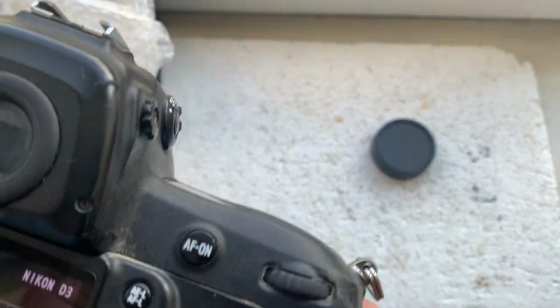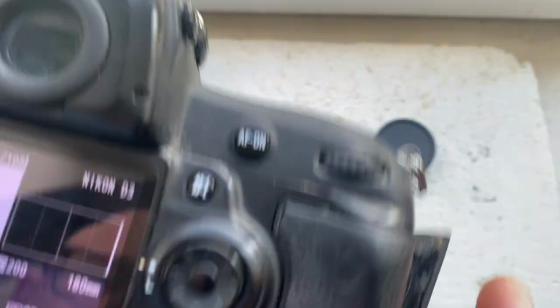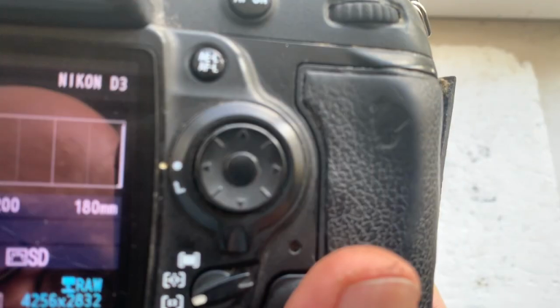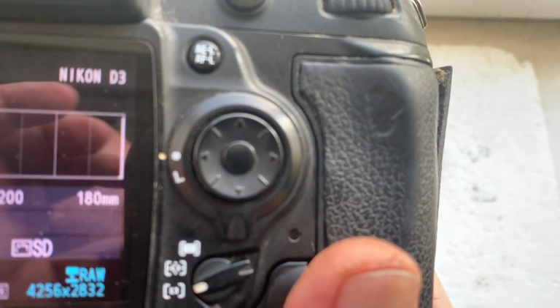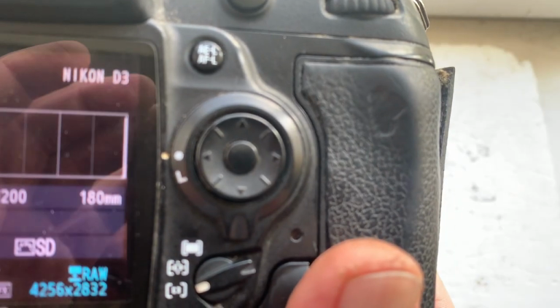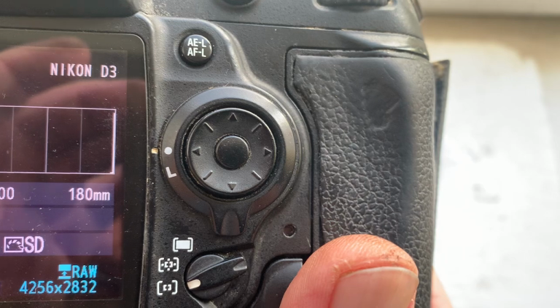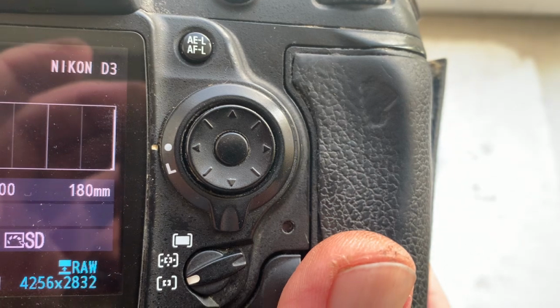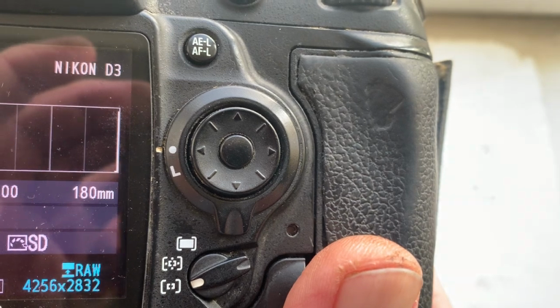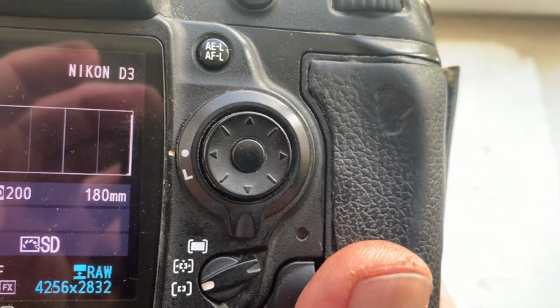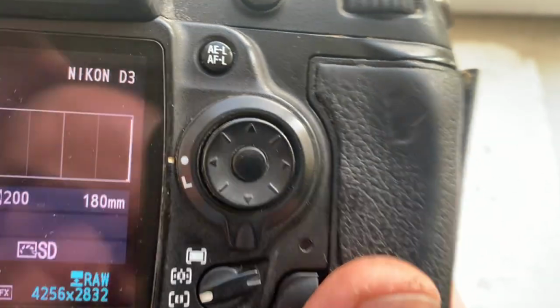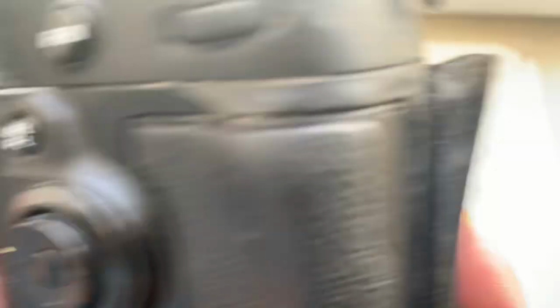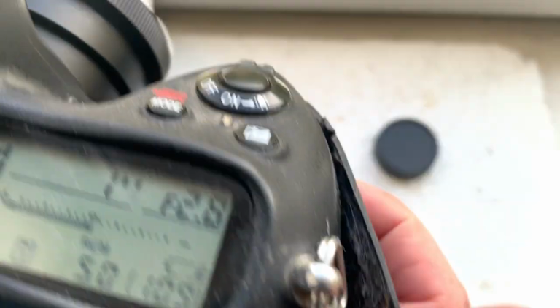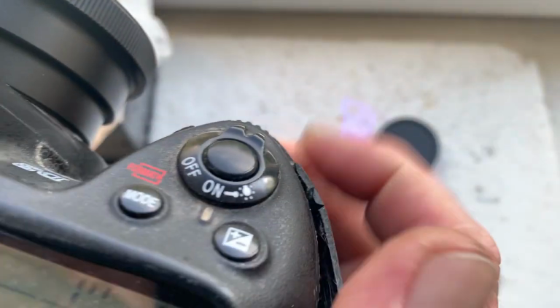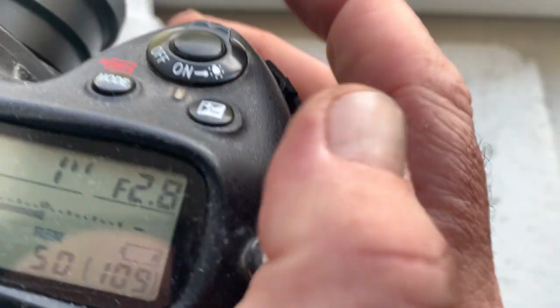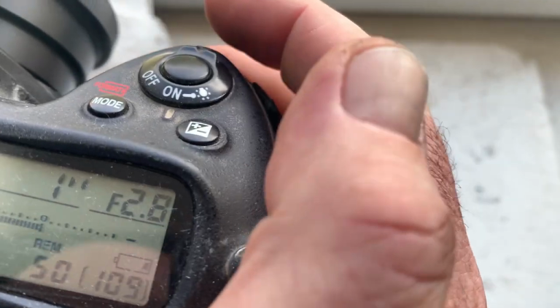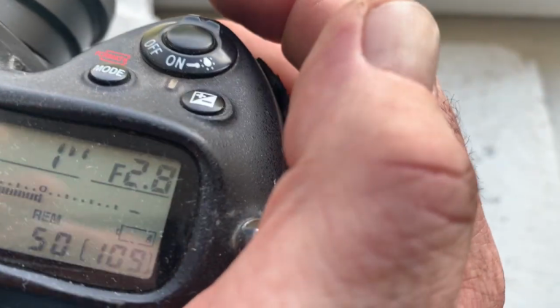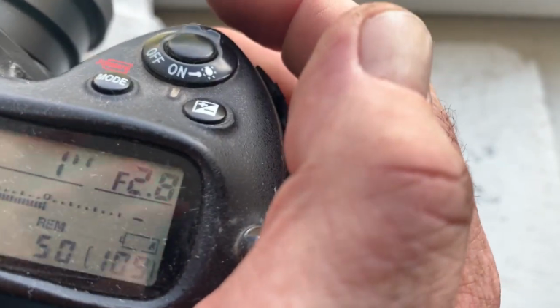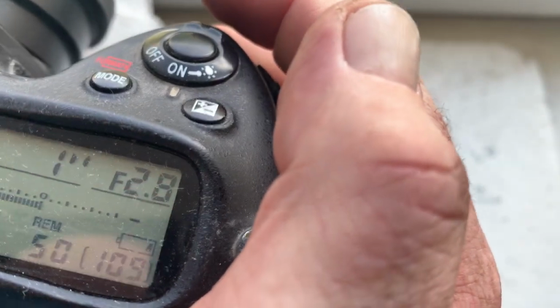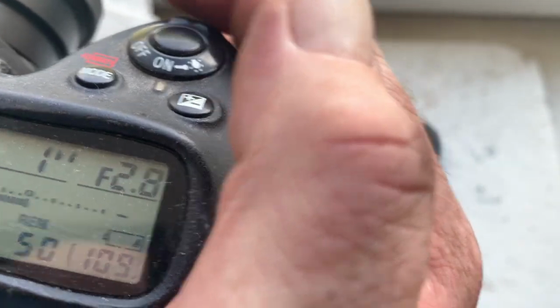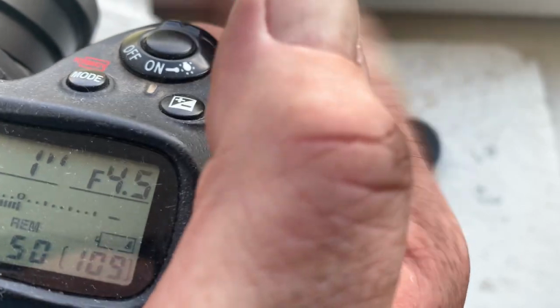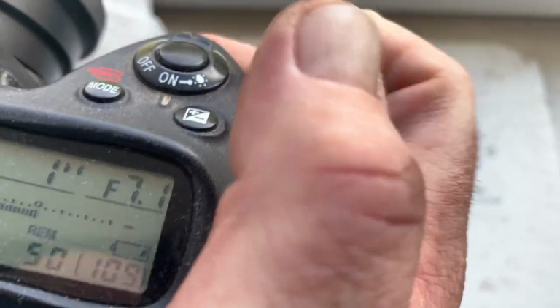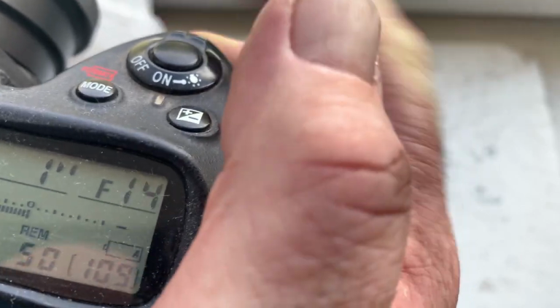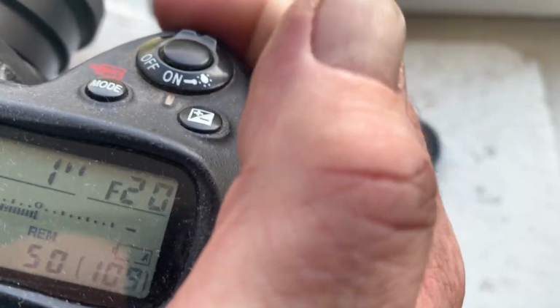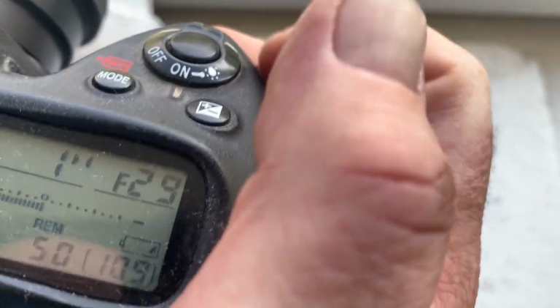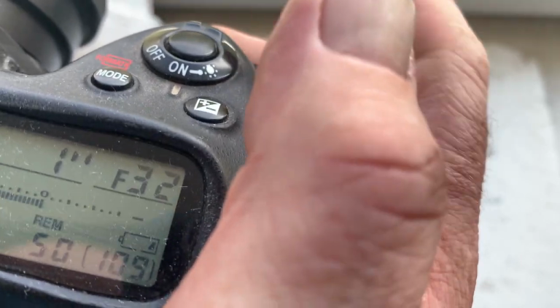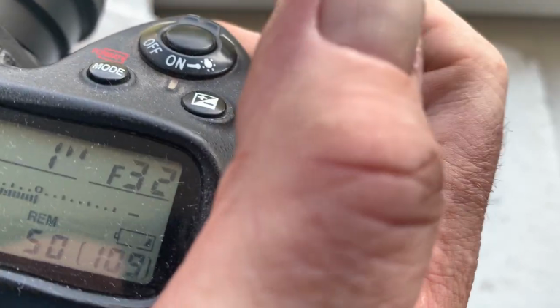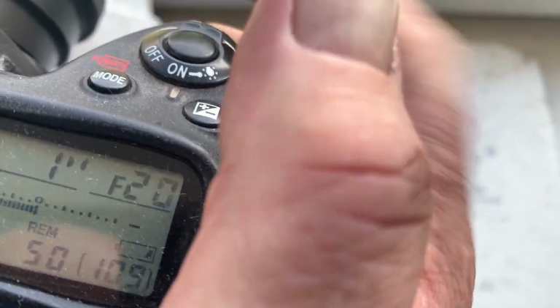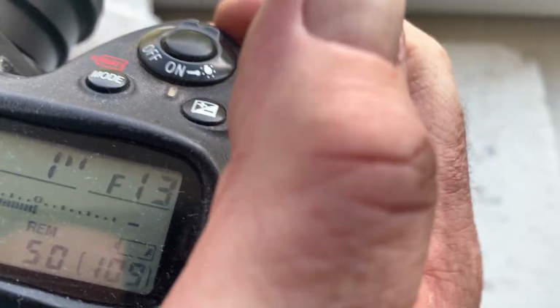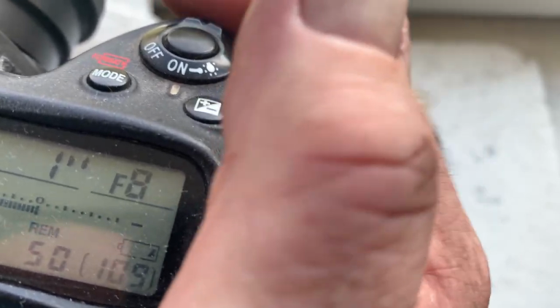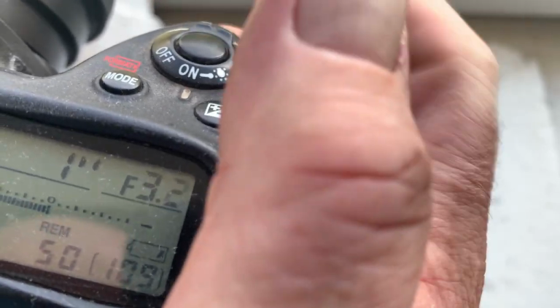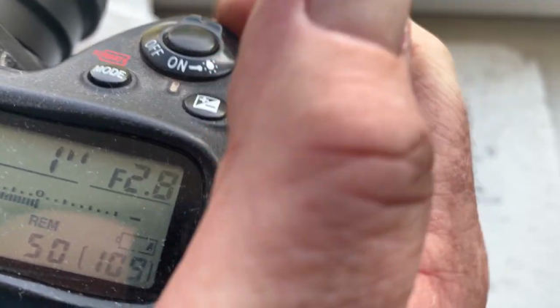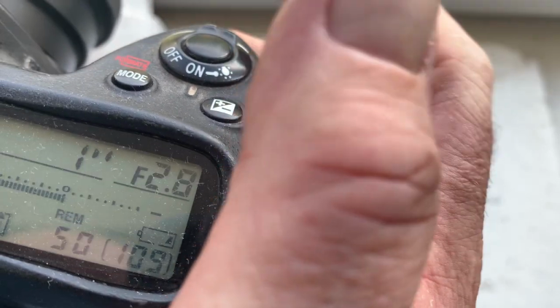The pre-programmed focal length is 180 millimeters and aperture range is from f/2.8 to f/32. You can always reprogram the chip following the programming instructions.